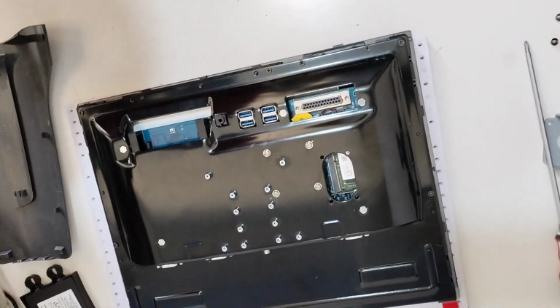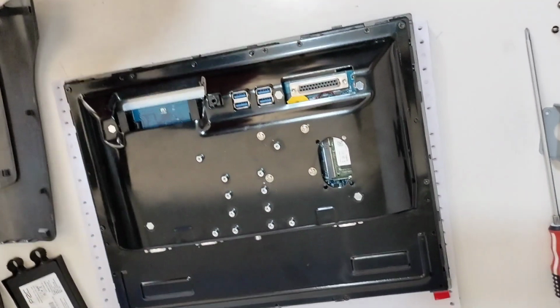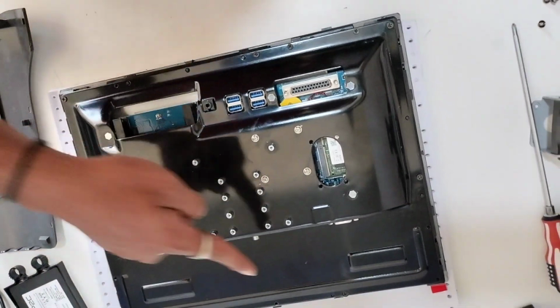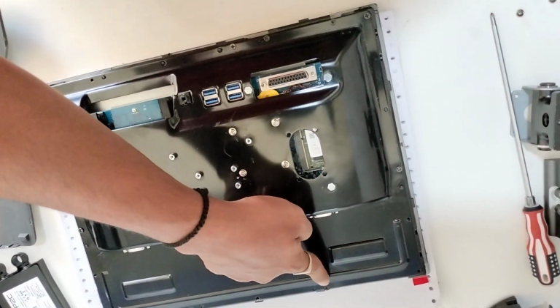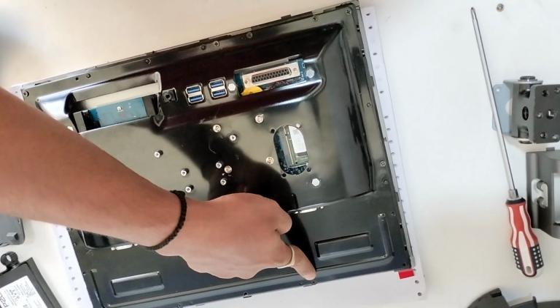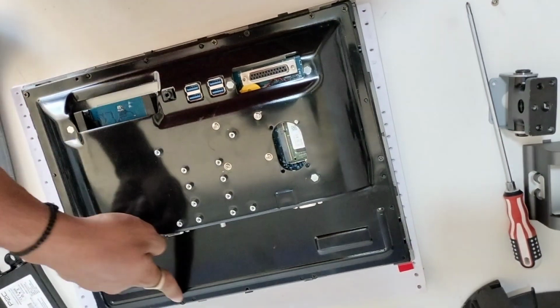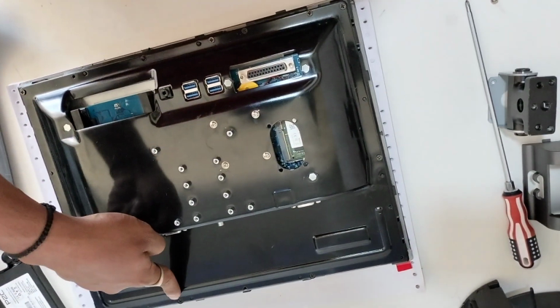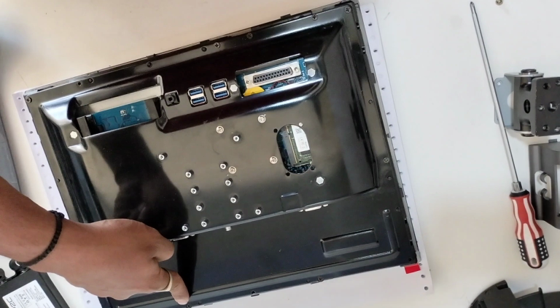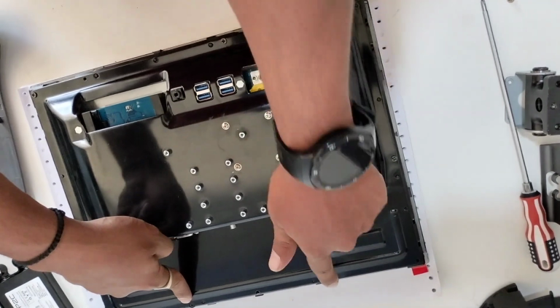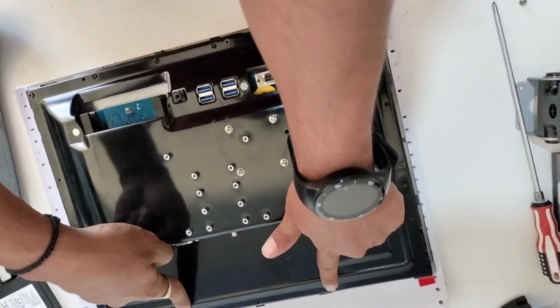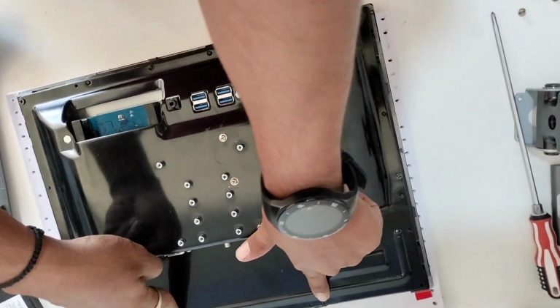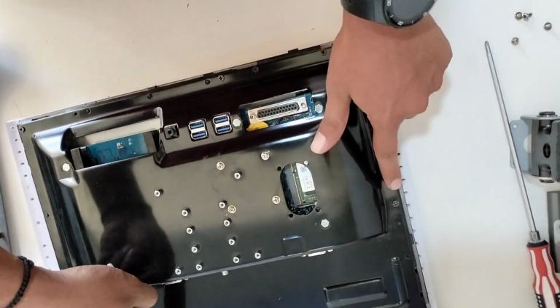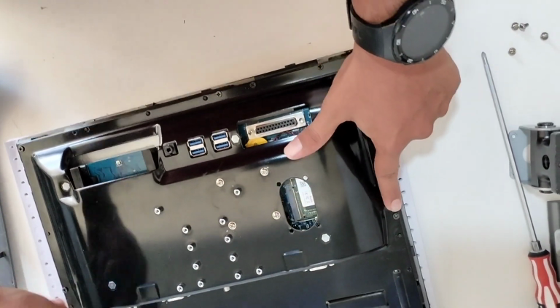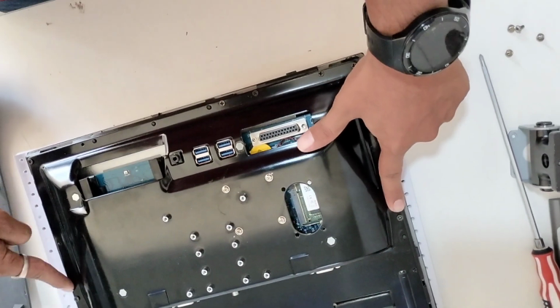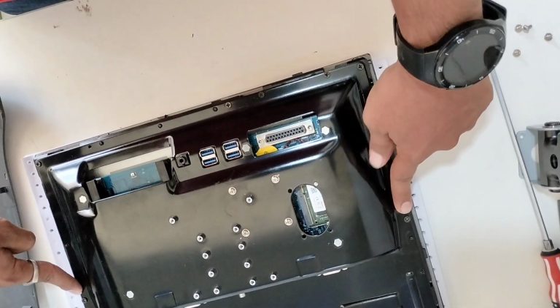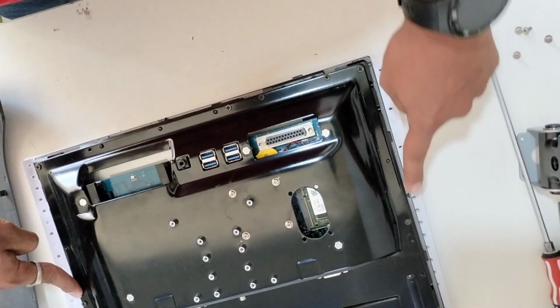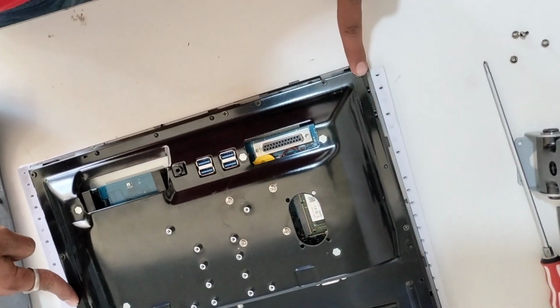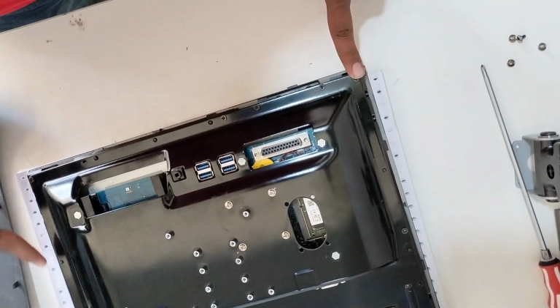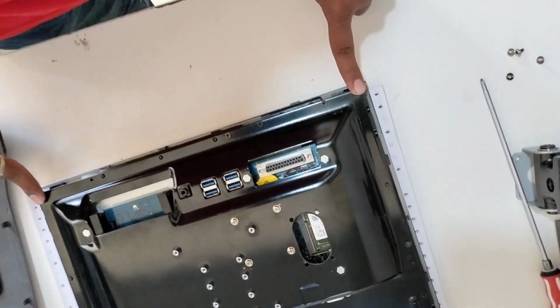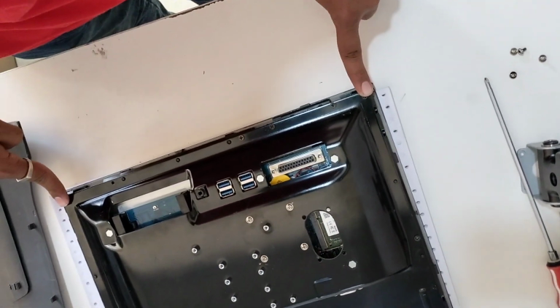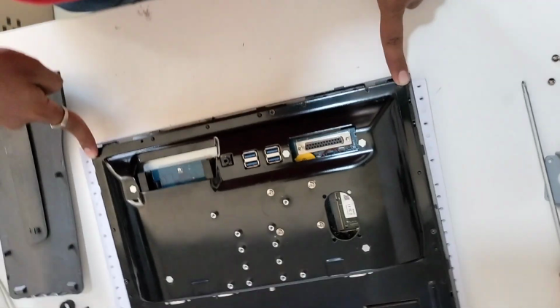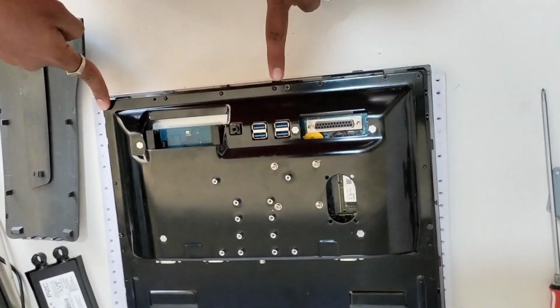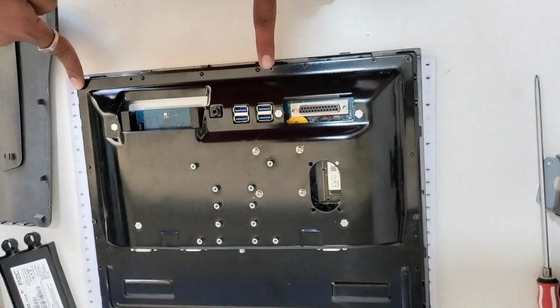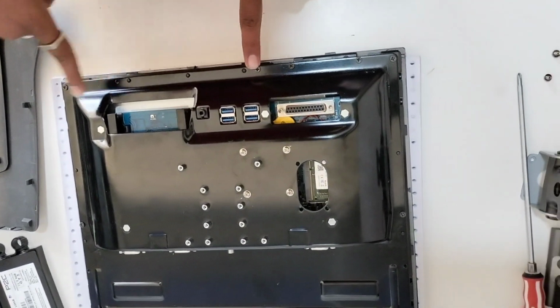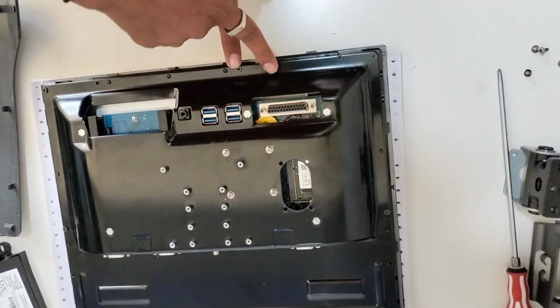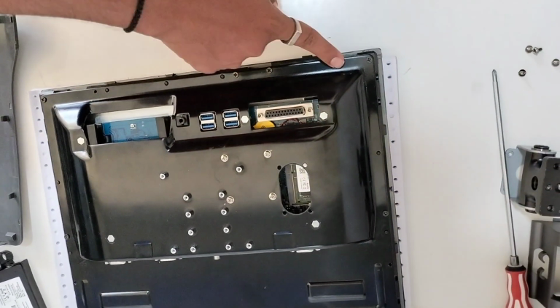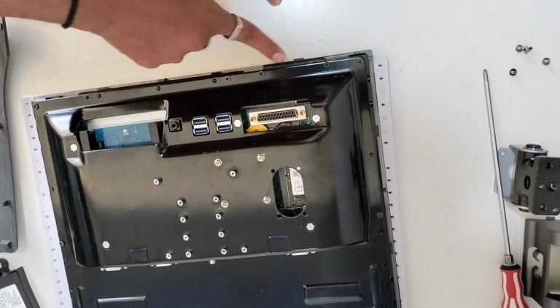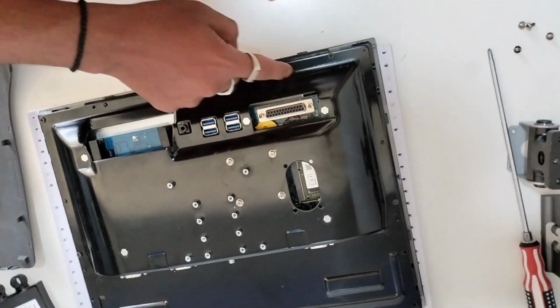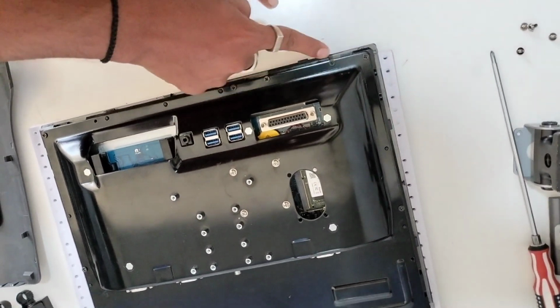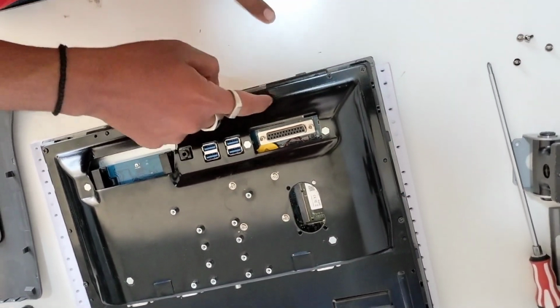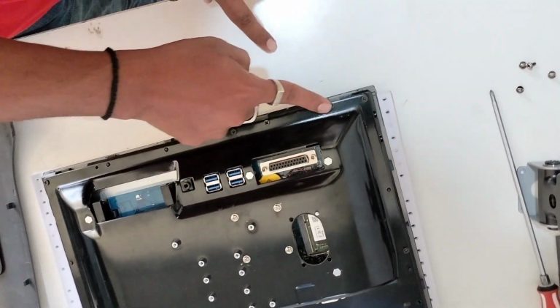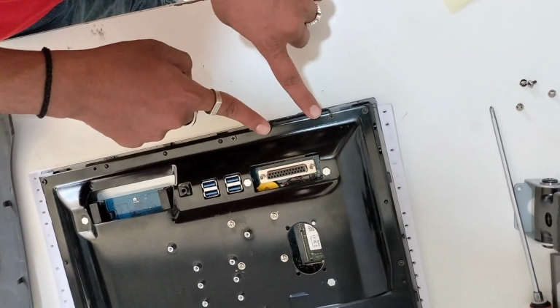One, two, three, four, five, six, seven. Okay. These two — operation panel. Okay, remove.